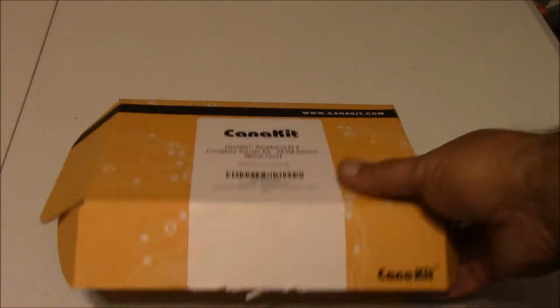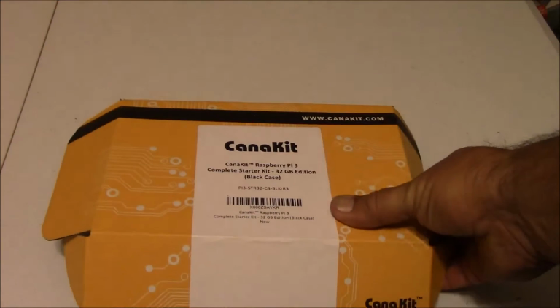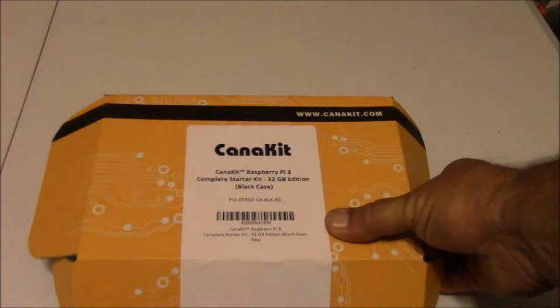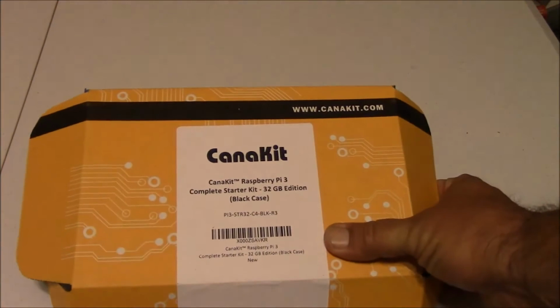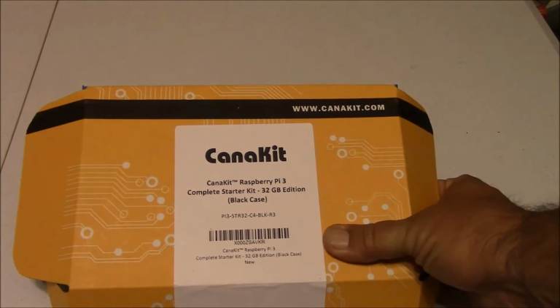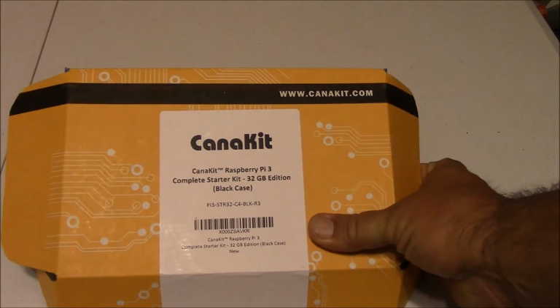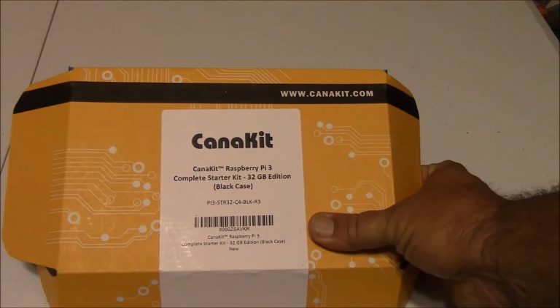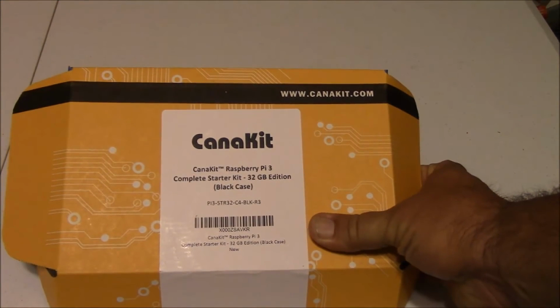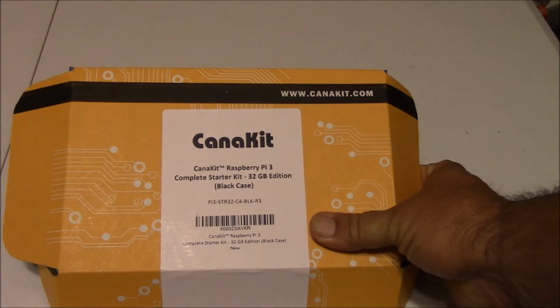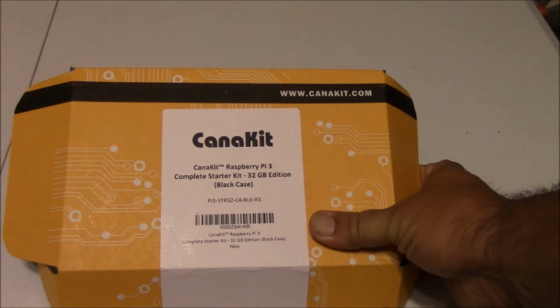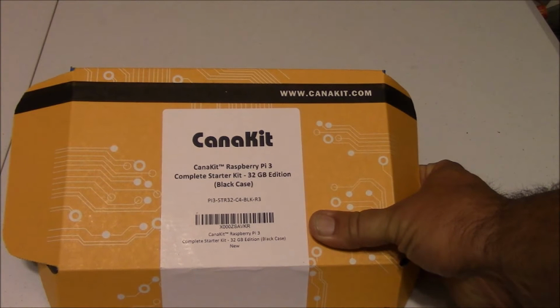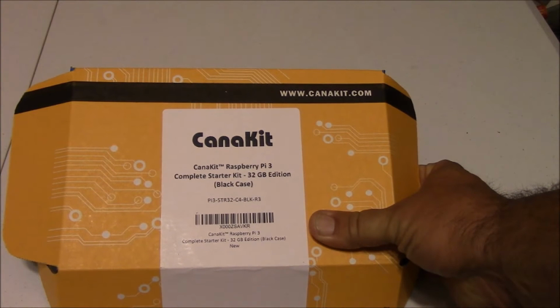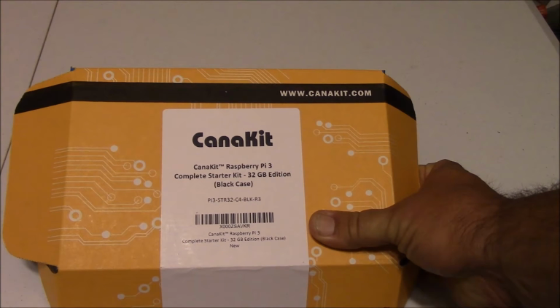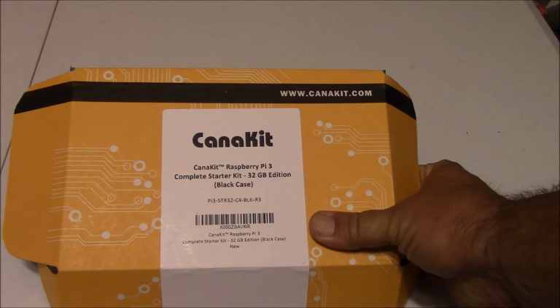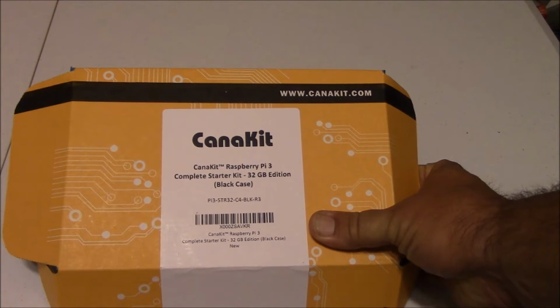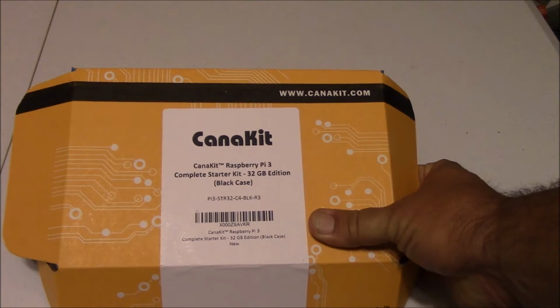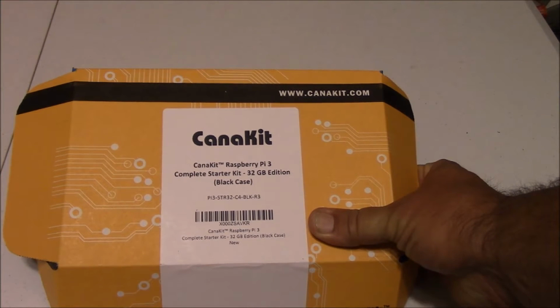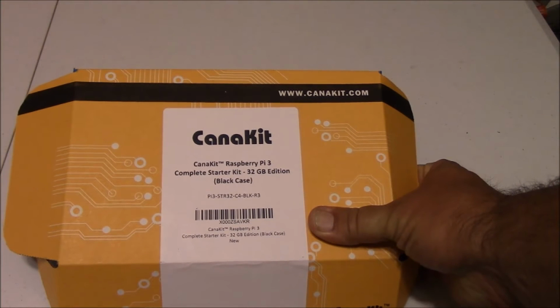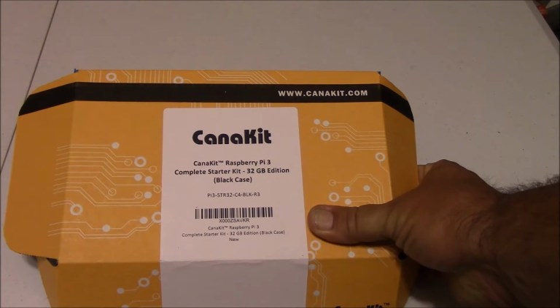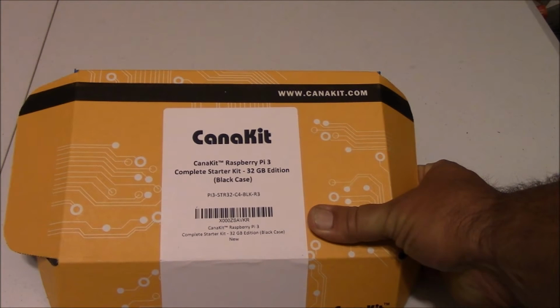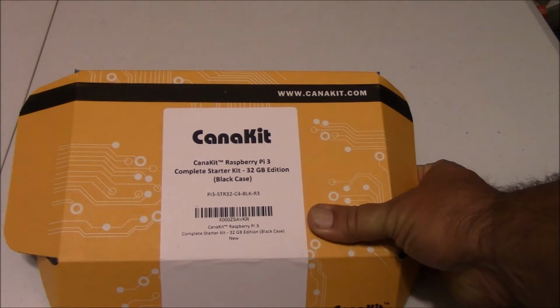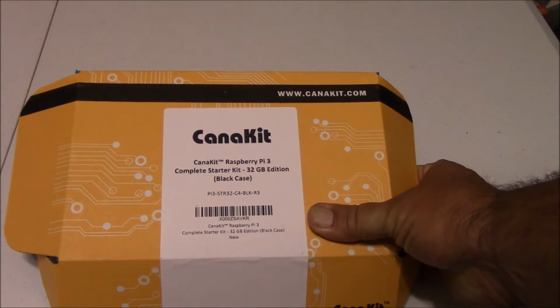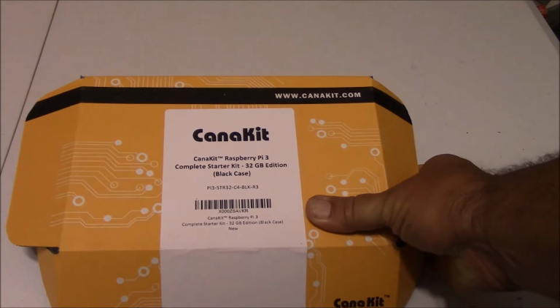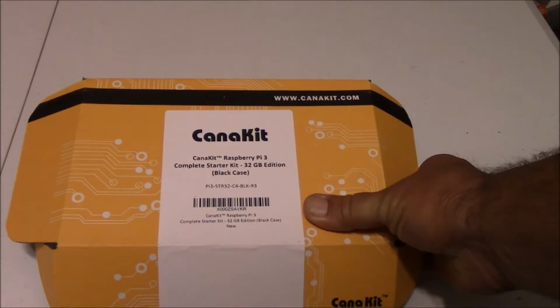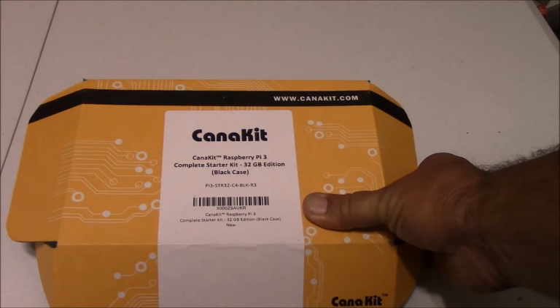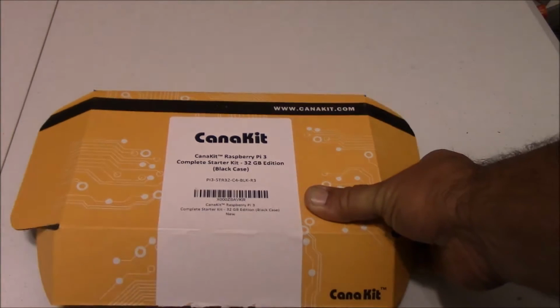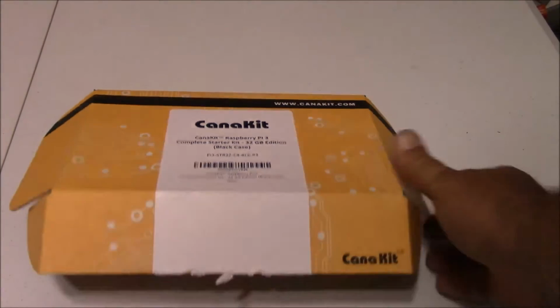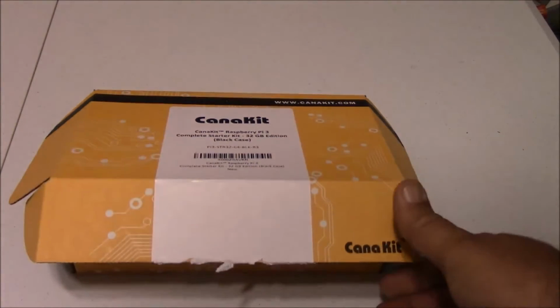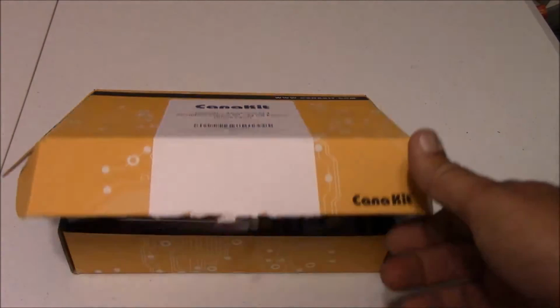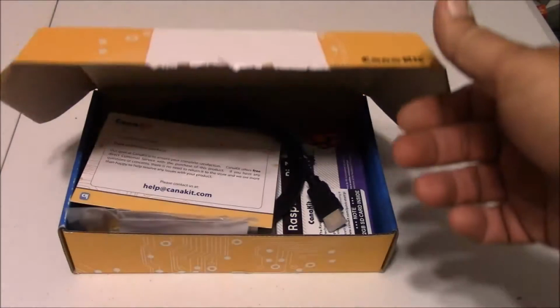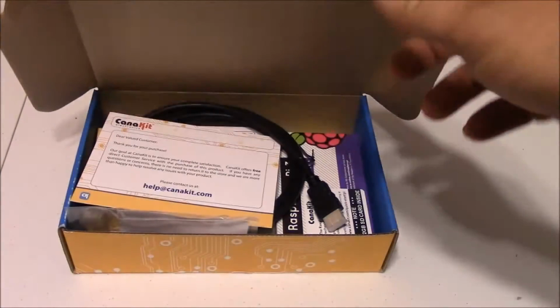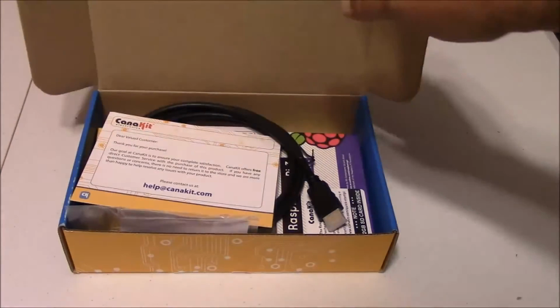Hi folks, today we are going to do the unboxing of the CanaKit. This is the Raspberry Pi 3 complete starter kit, the 32 gig edition with a black case. So let's go ahead and see what we get in here.